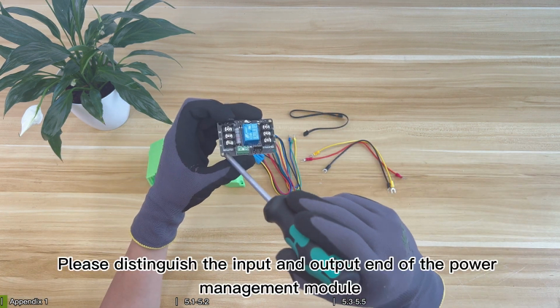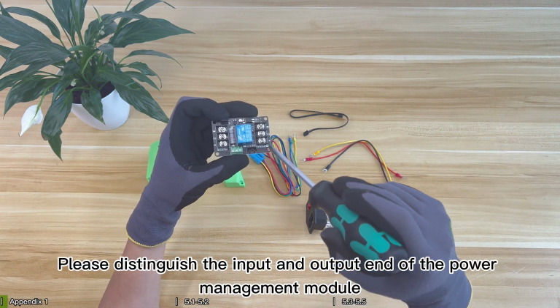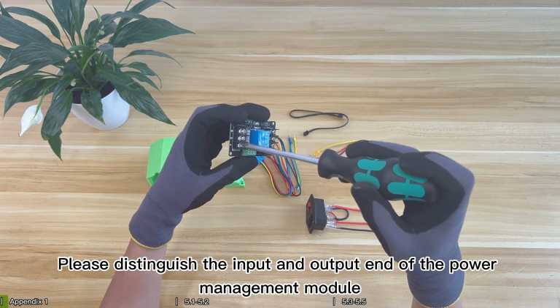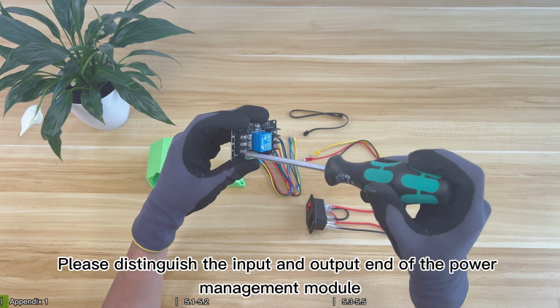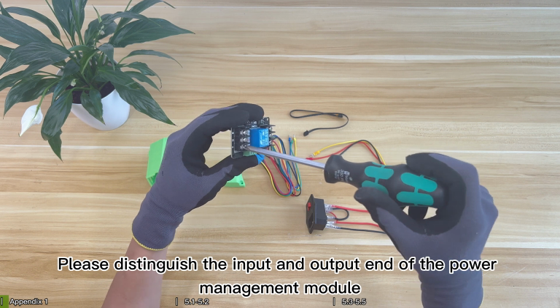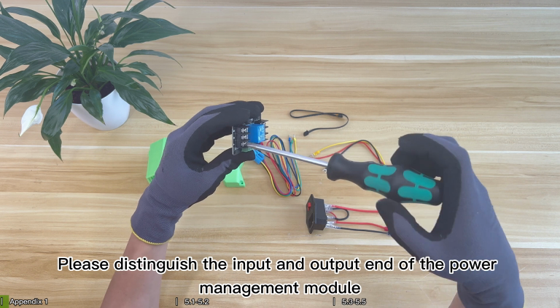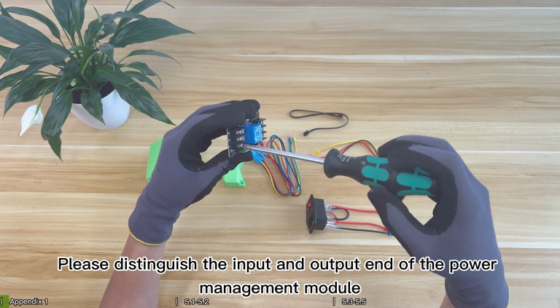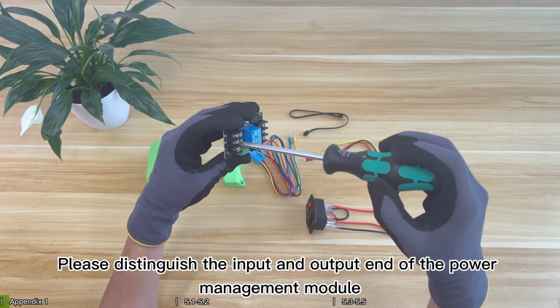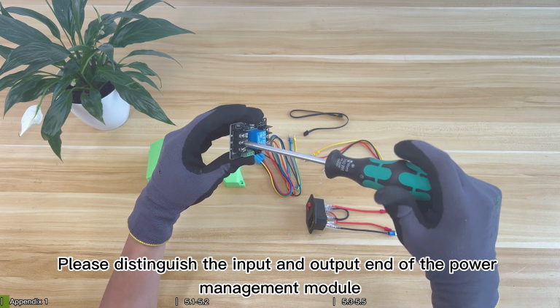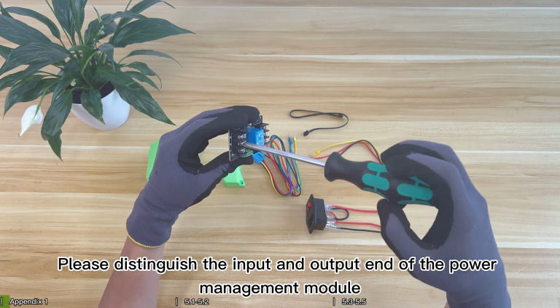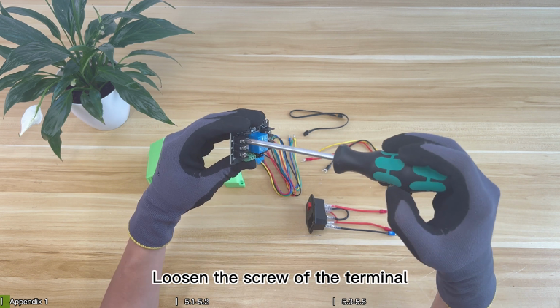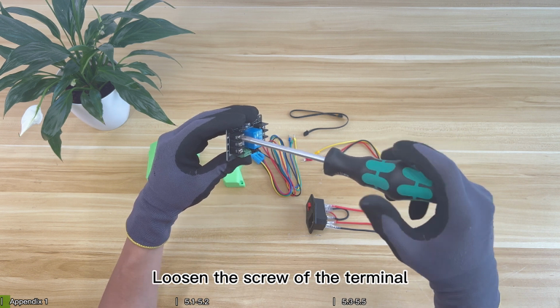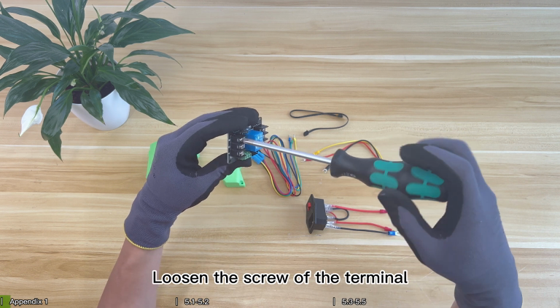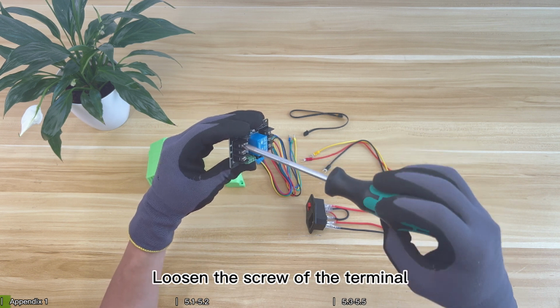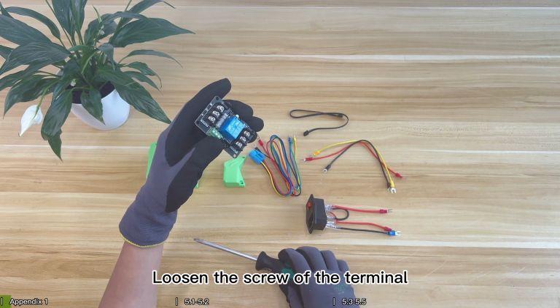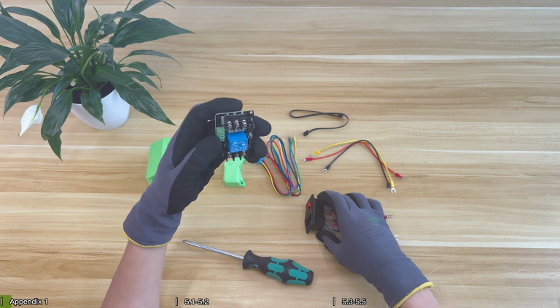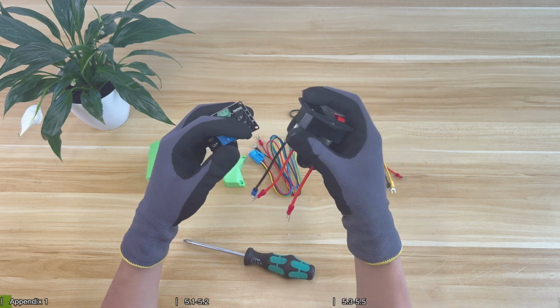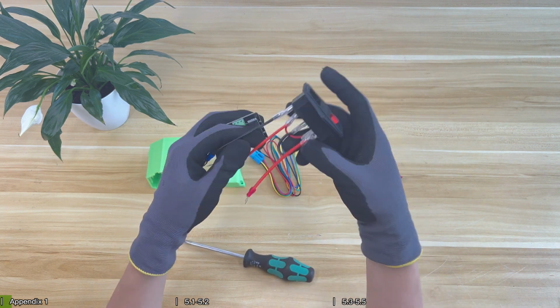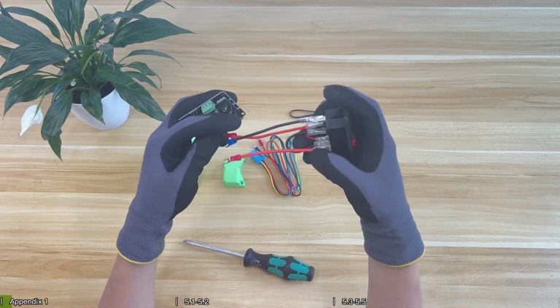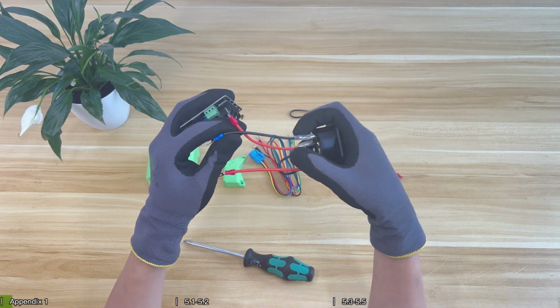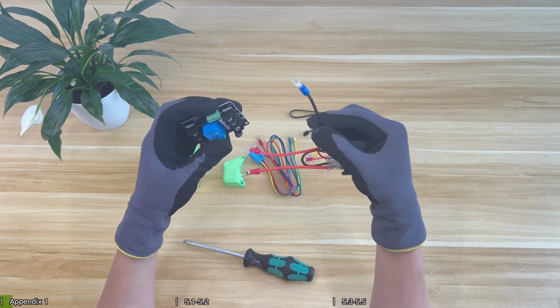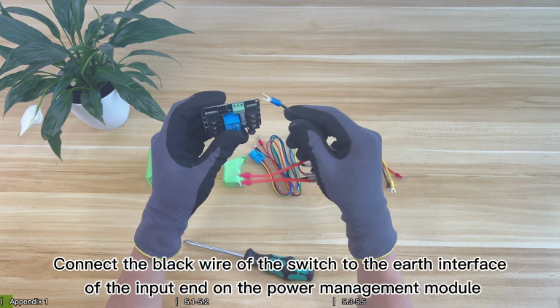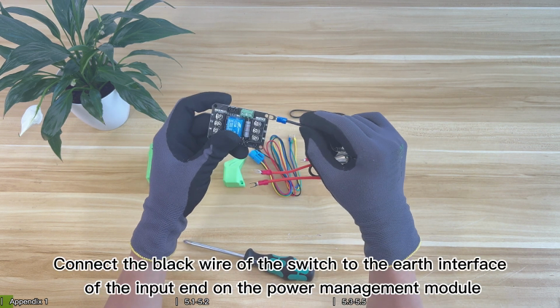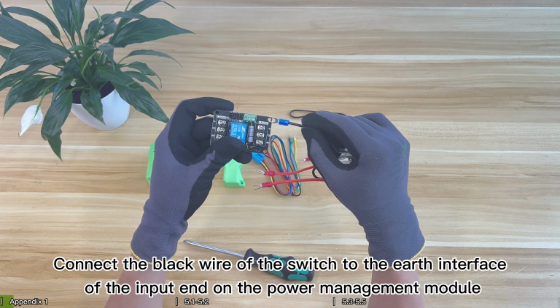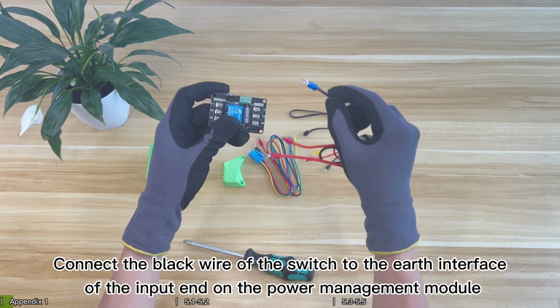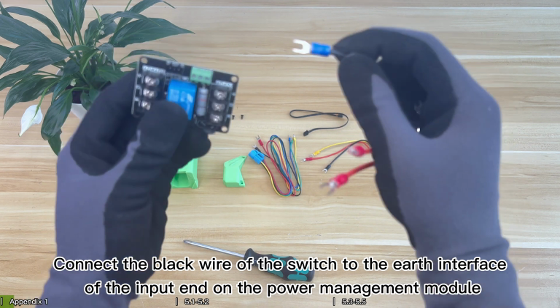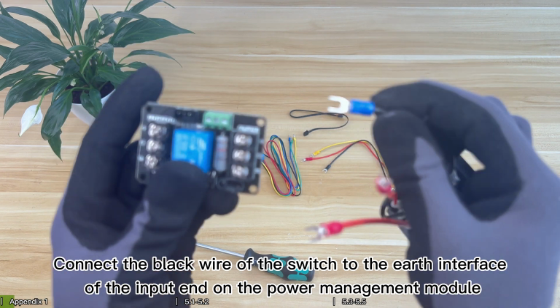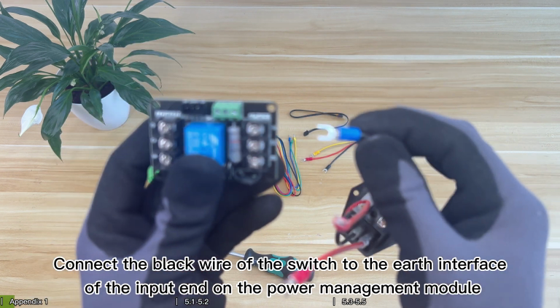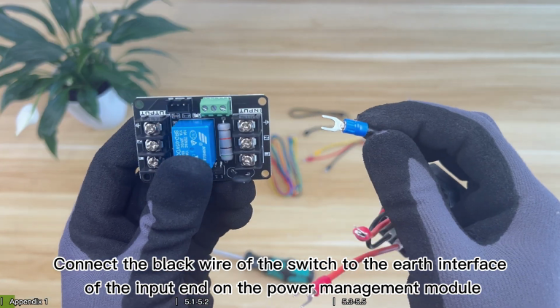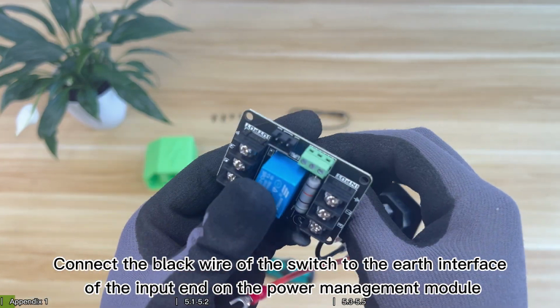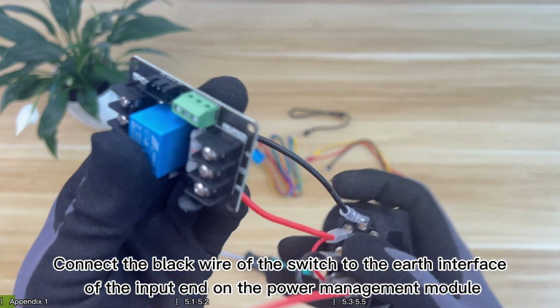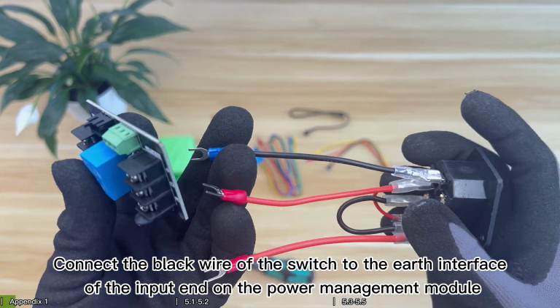Please distinguish the input and output end of the power management module. Loosen the screw of the terminal. Connect the black wire of the switch to the earth interface of the input end on the power management module.